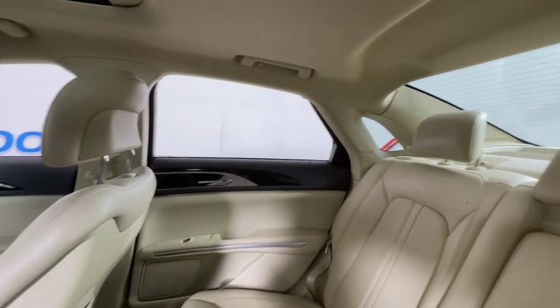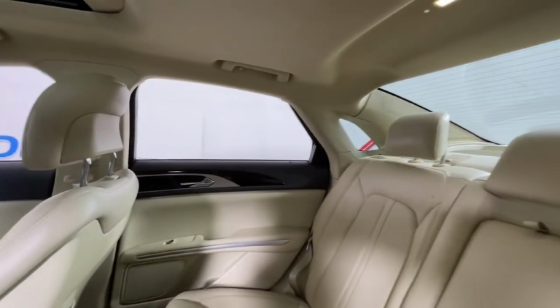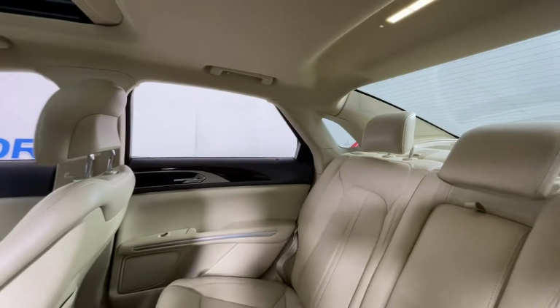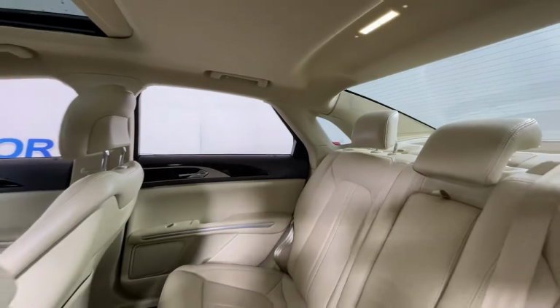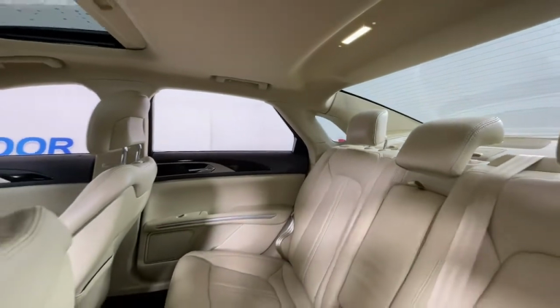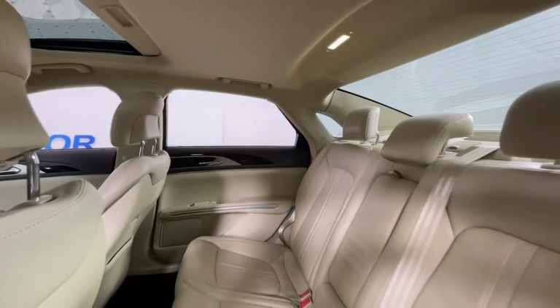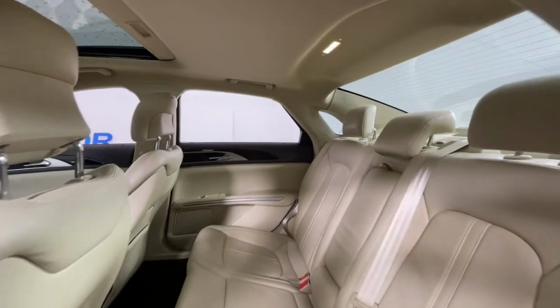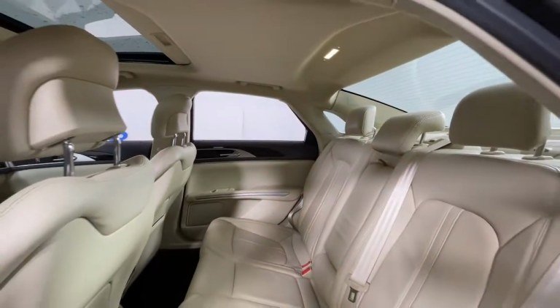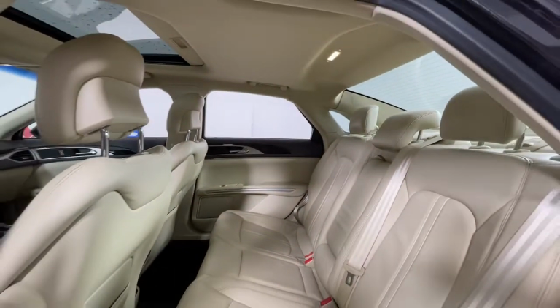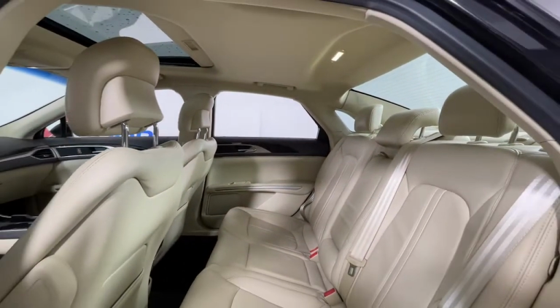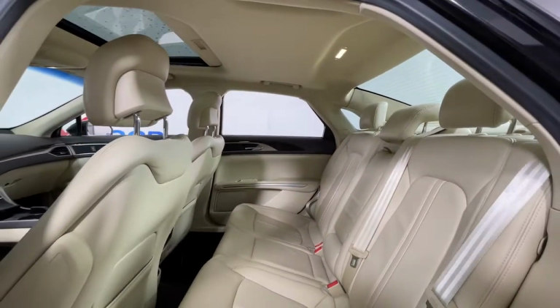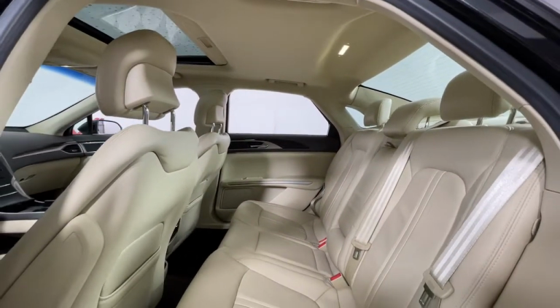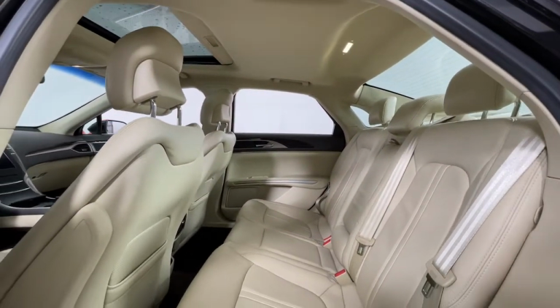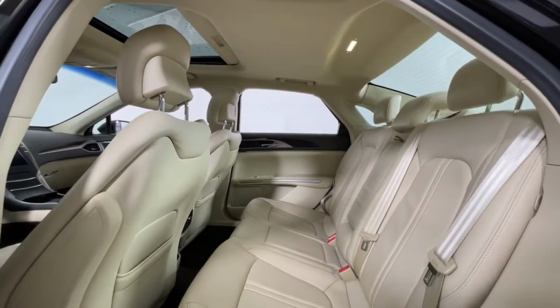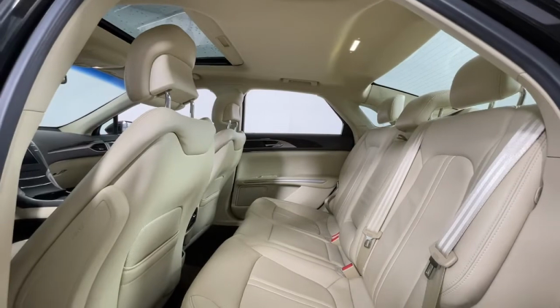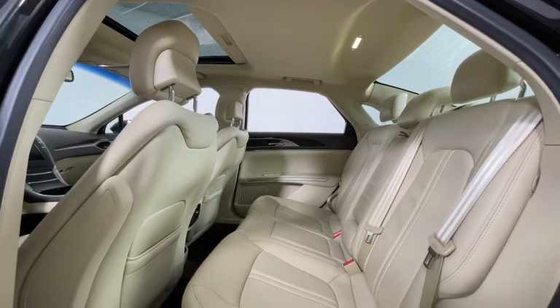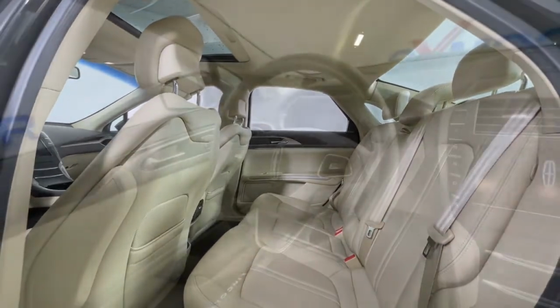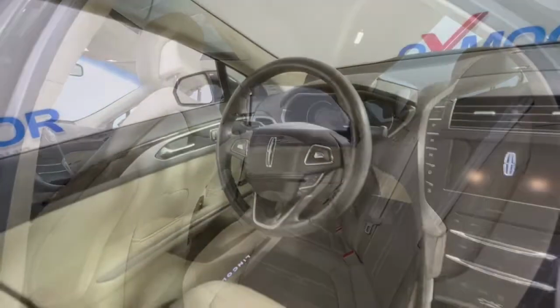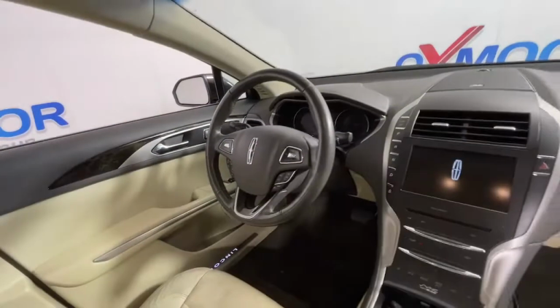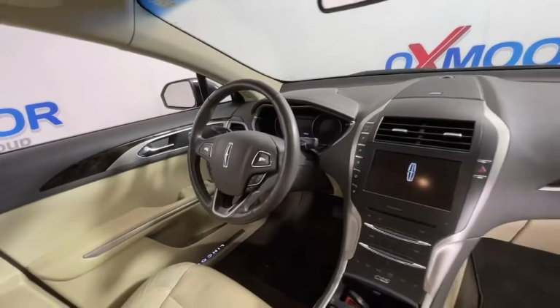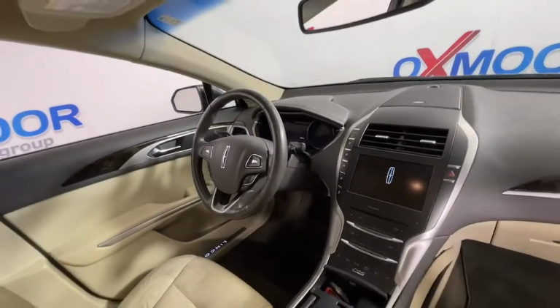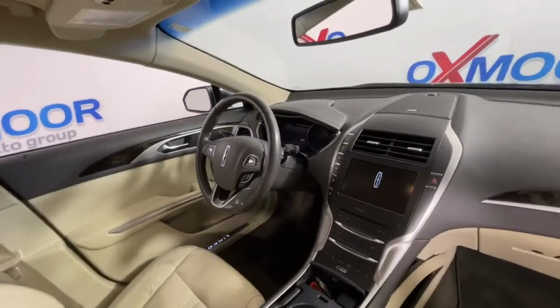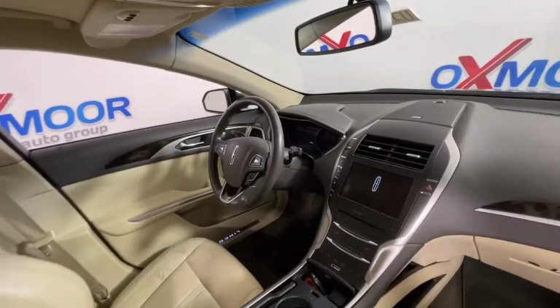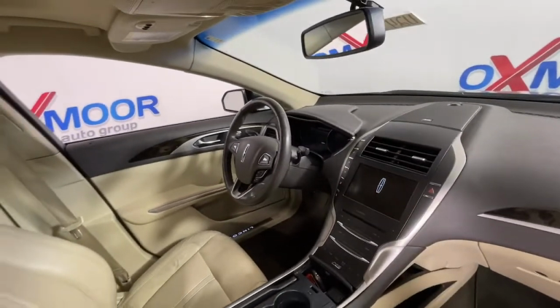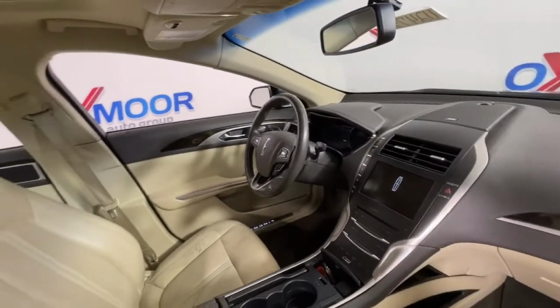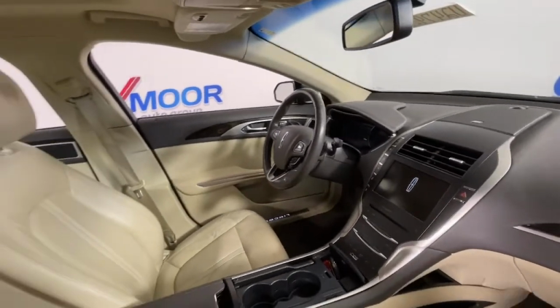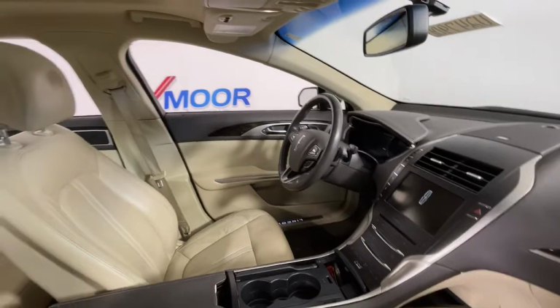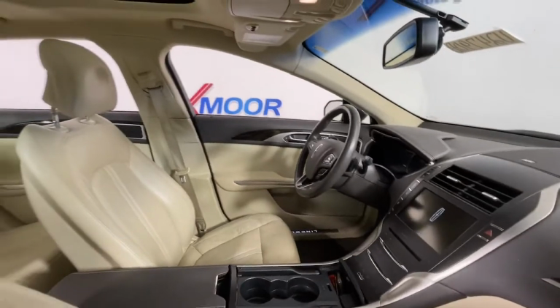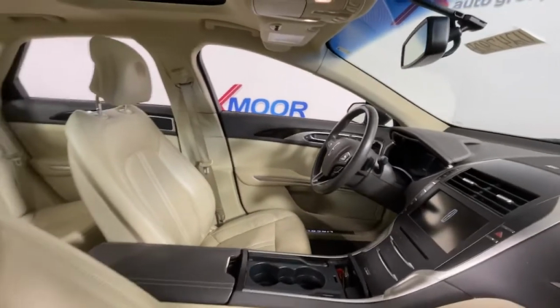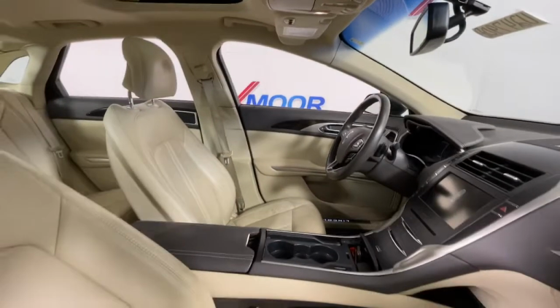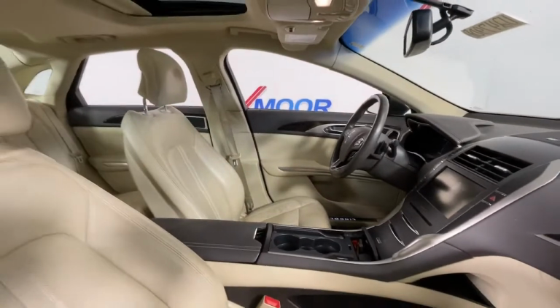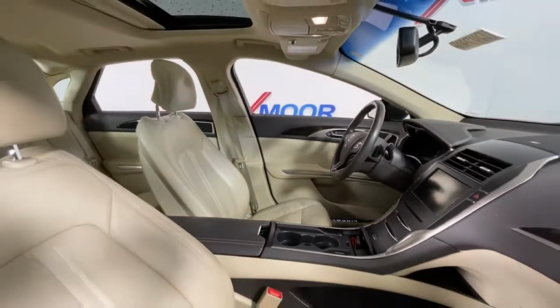Sun and moonroof, navigation system, keyless entry, power passenger seat, electronic stability control, aluminum wheels, heated front seat, dual zone AC, power driver seat, and seat memory.